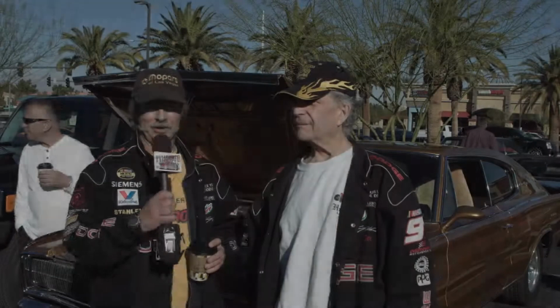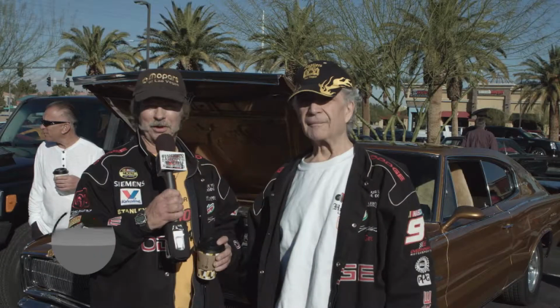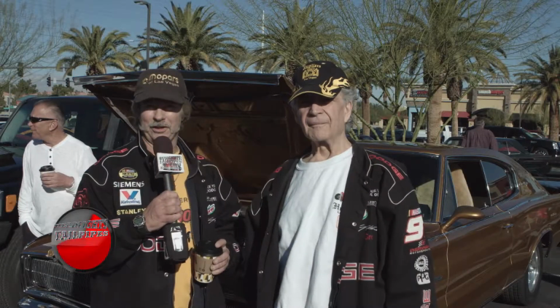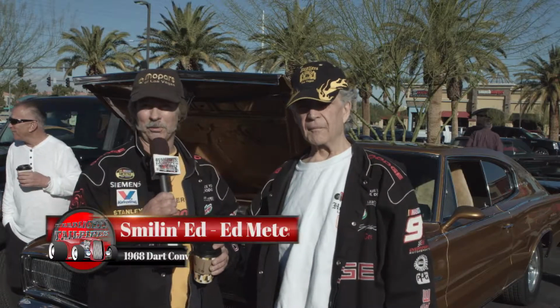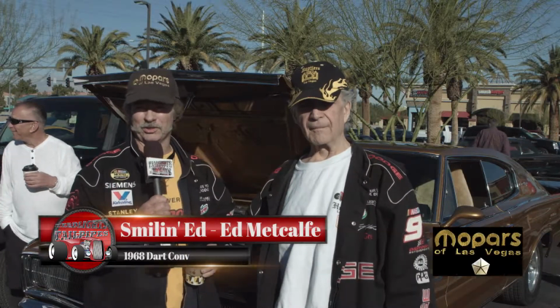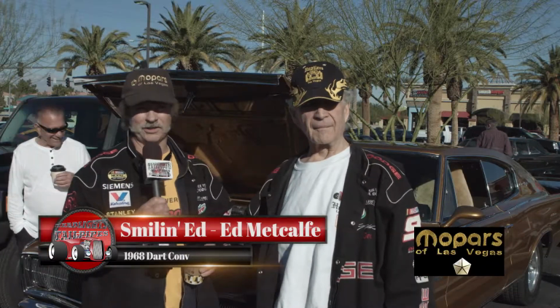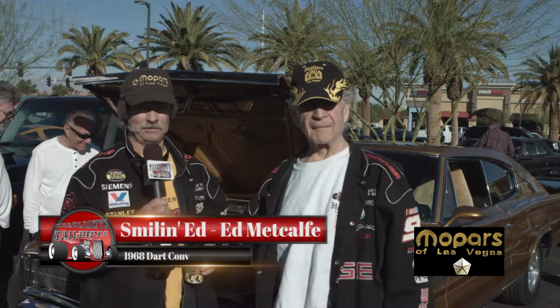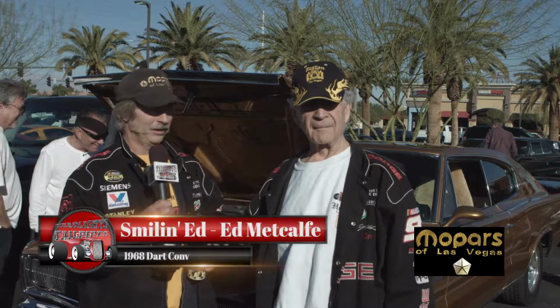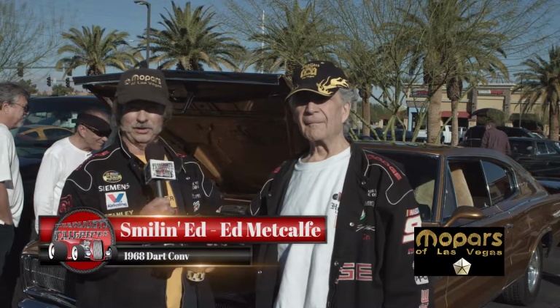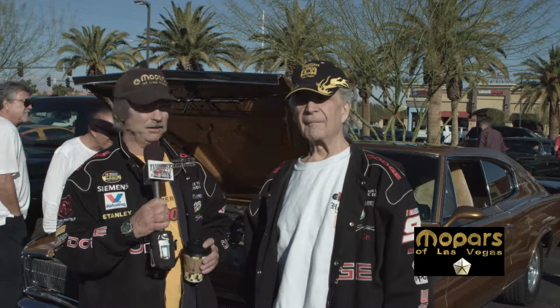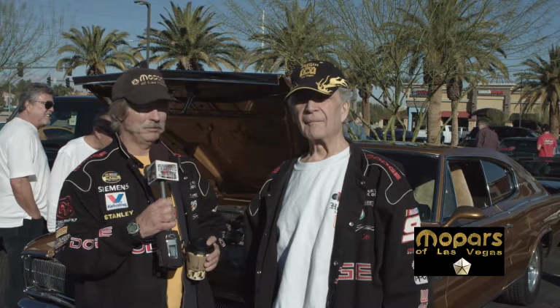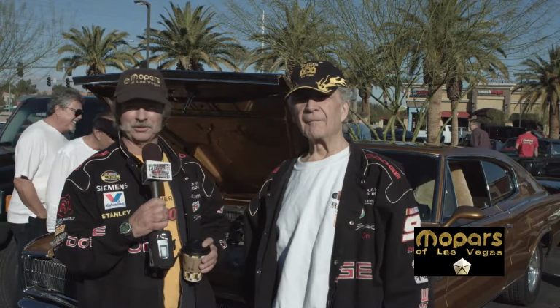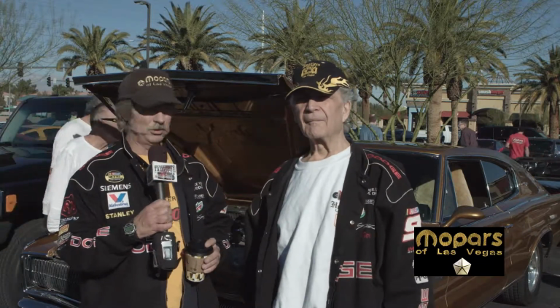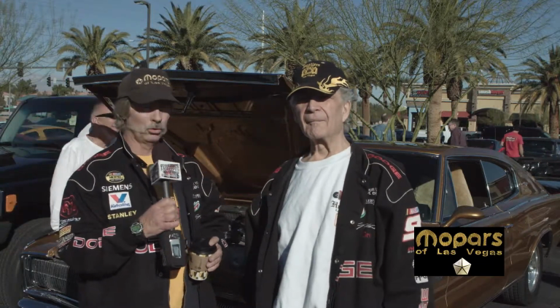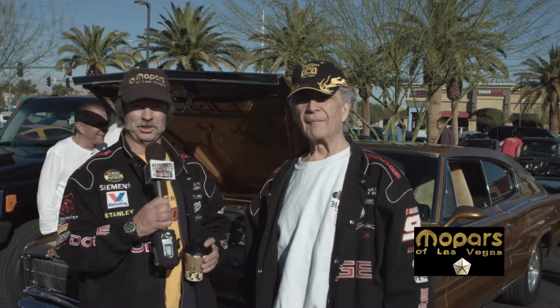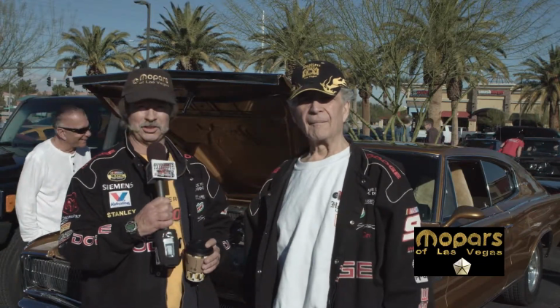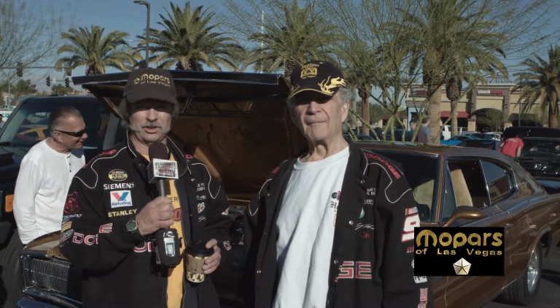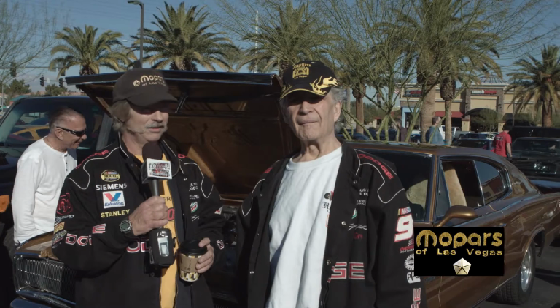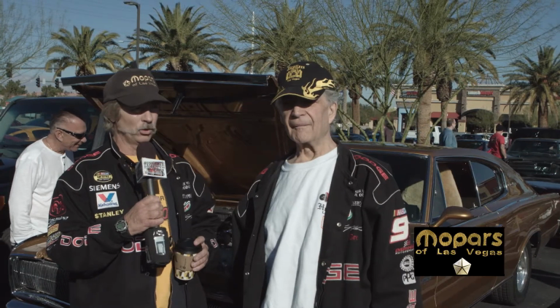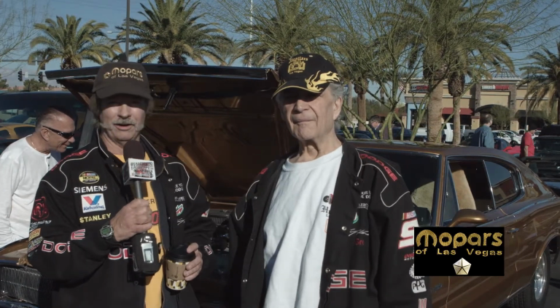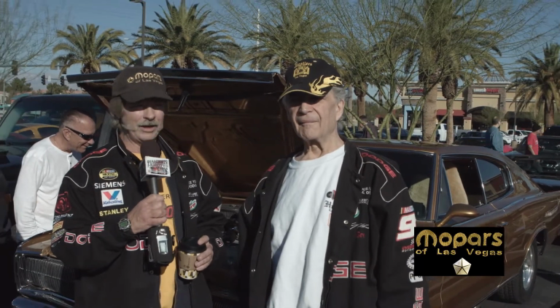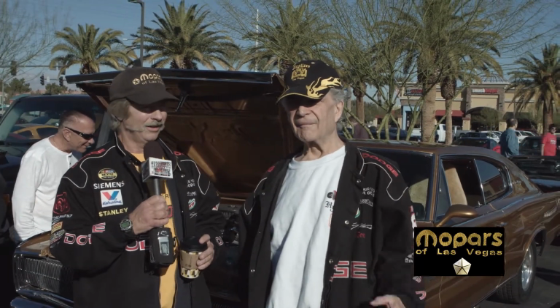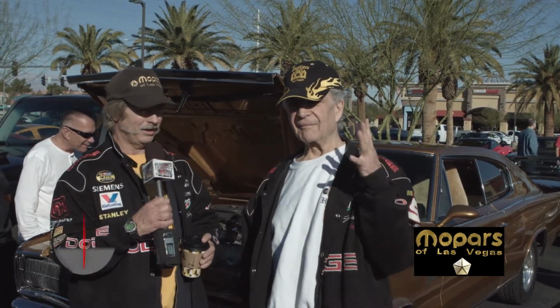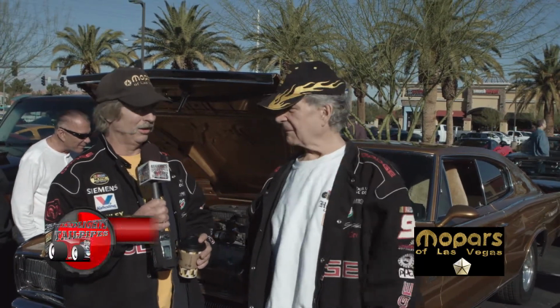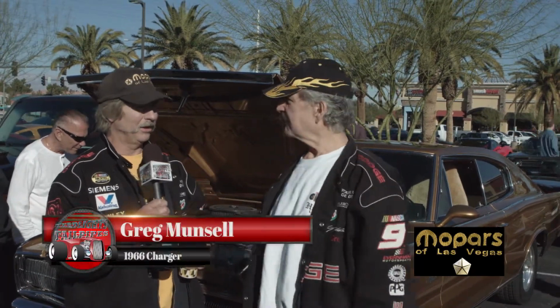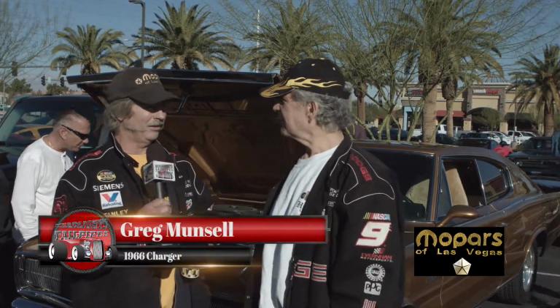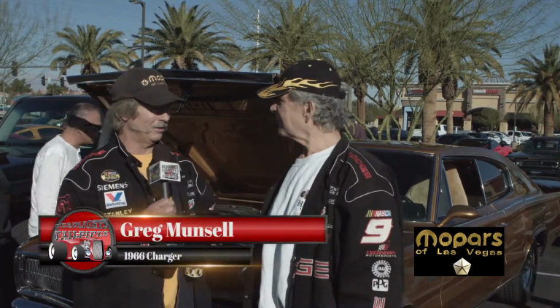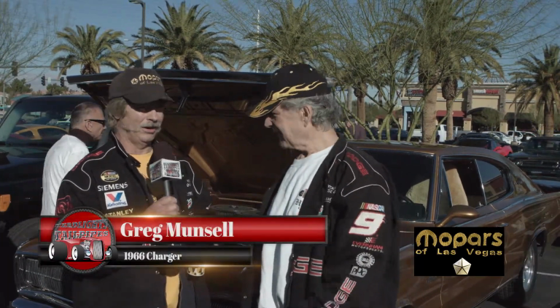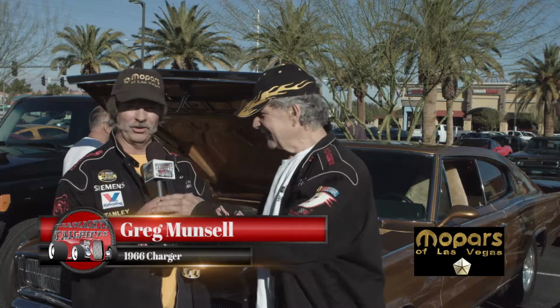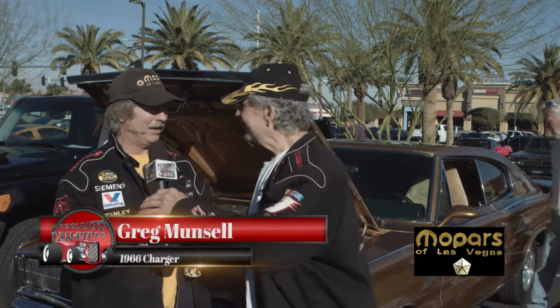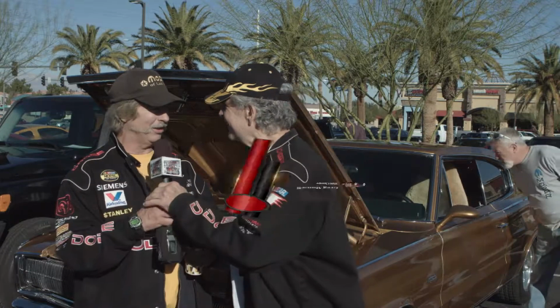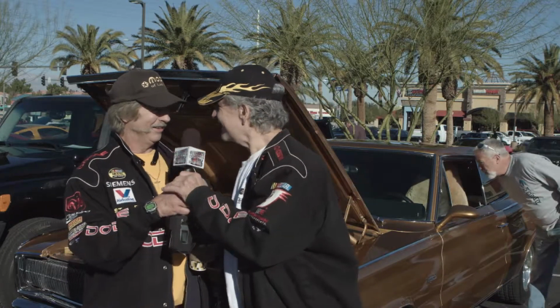Hi, I'm Smilin' Ed, Mopar's Las Vegas. I'd like to introduce my member that's in my club with this cool '66 Charger Hemi 4-speed car. Greg, you have to tell me a little bit about your Mopar here, buddy. I'm really happy to have you in the club, buddy.